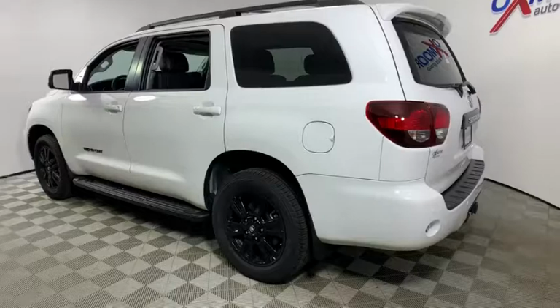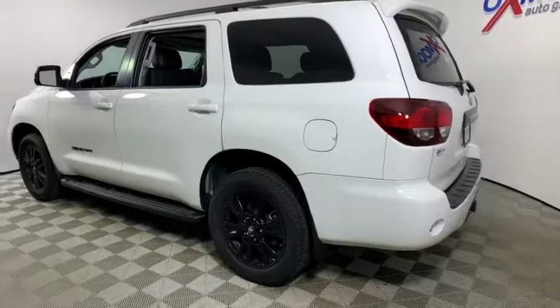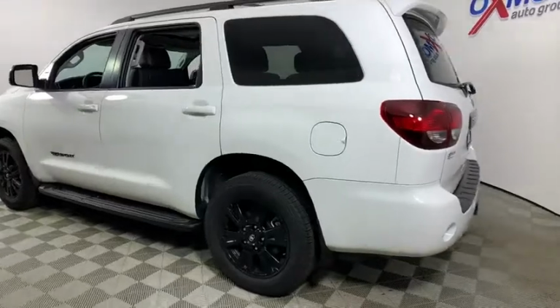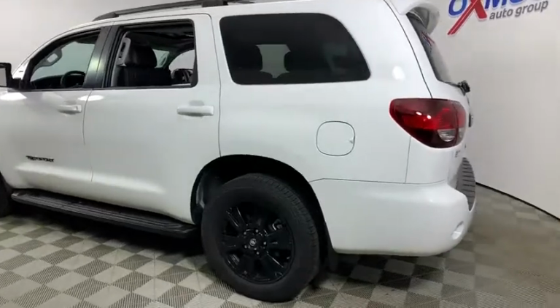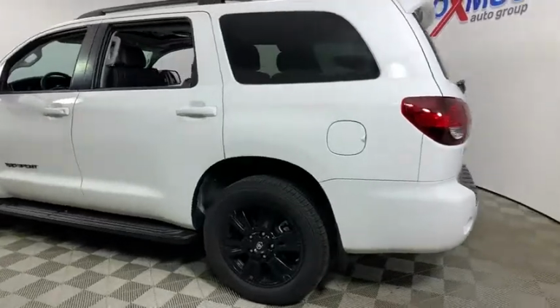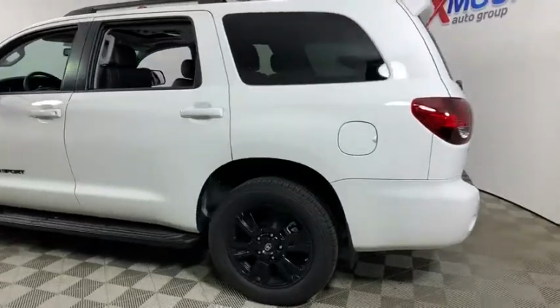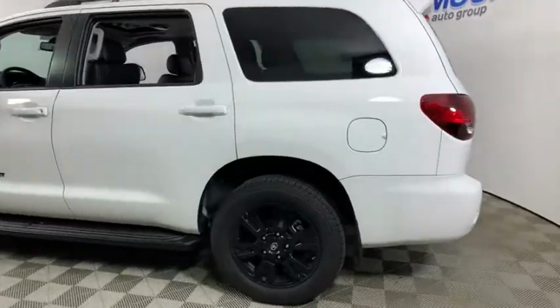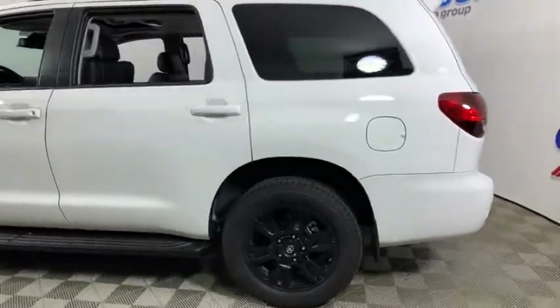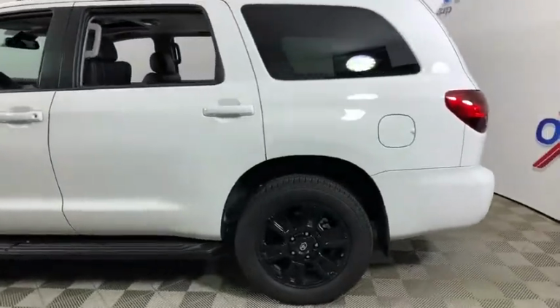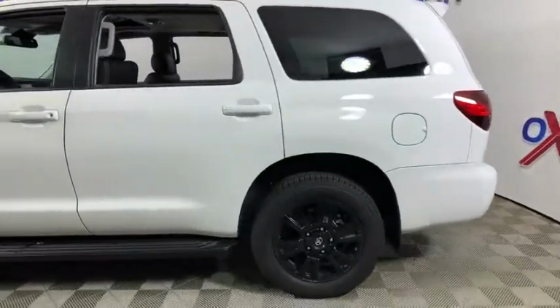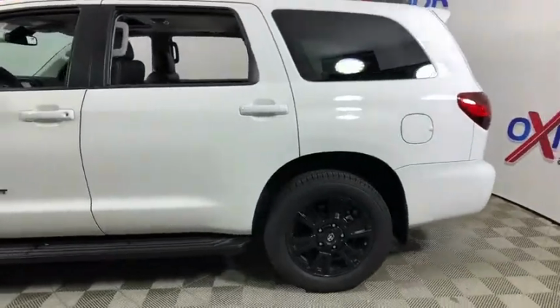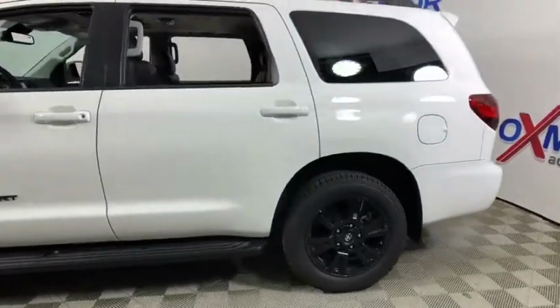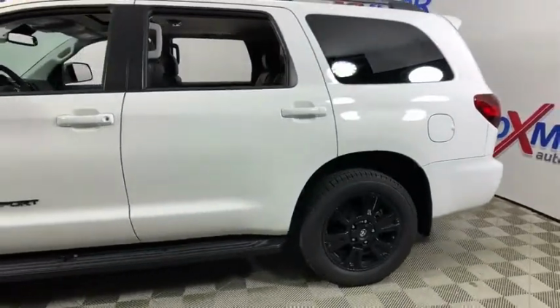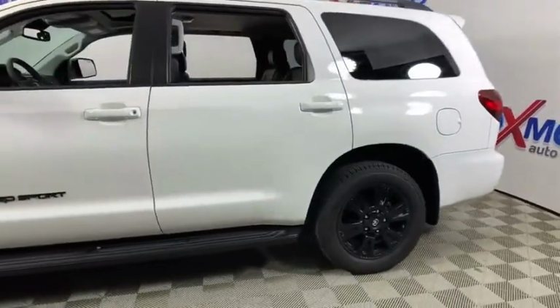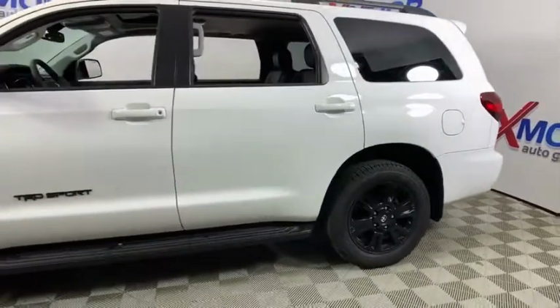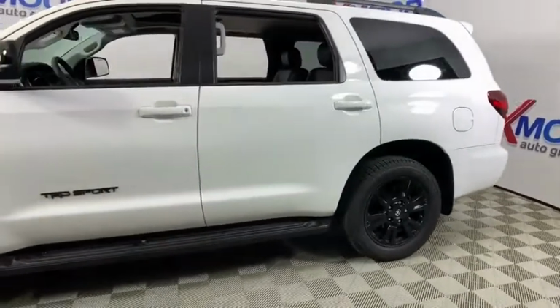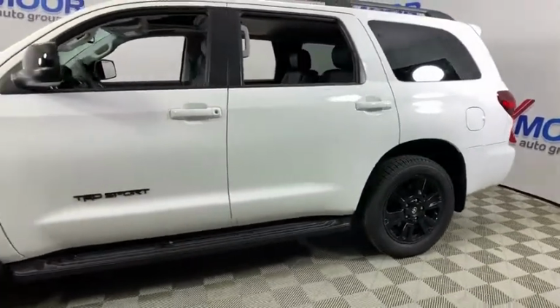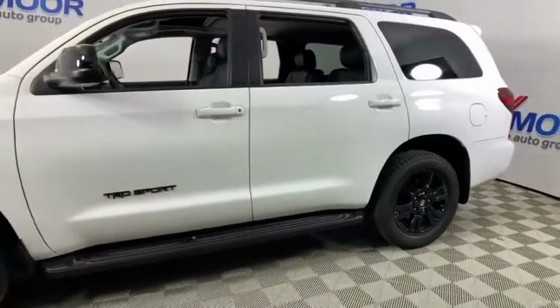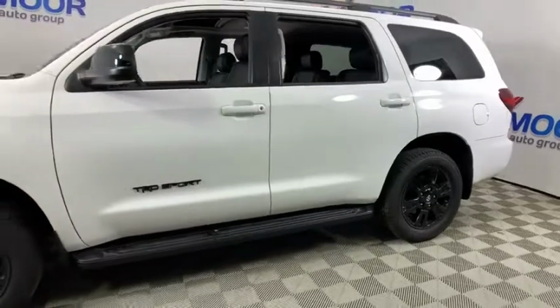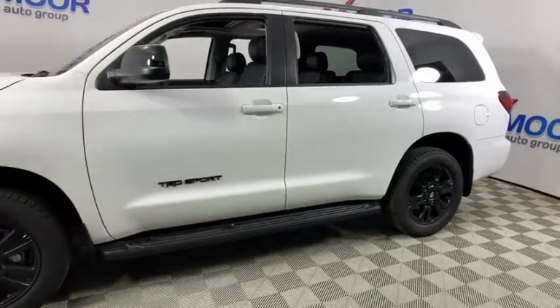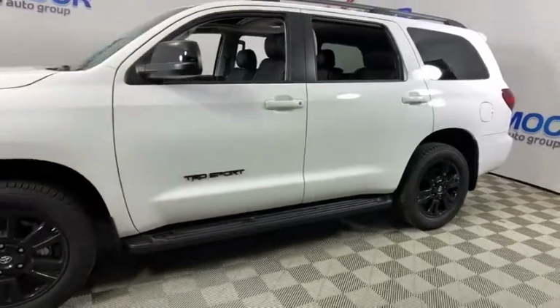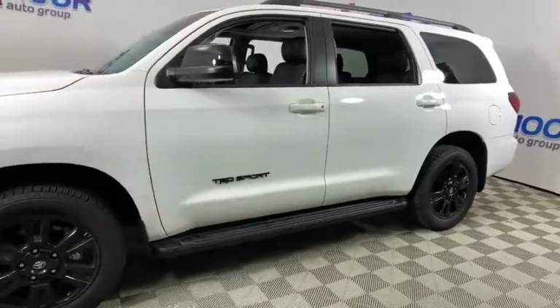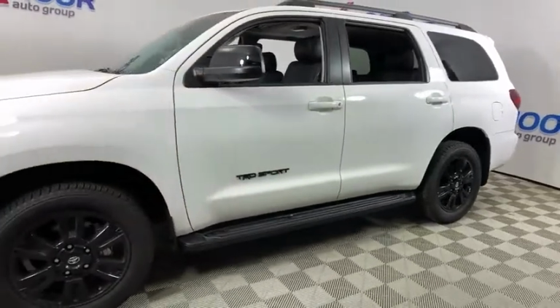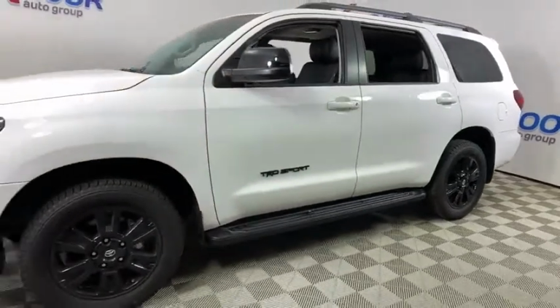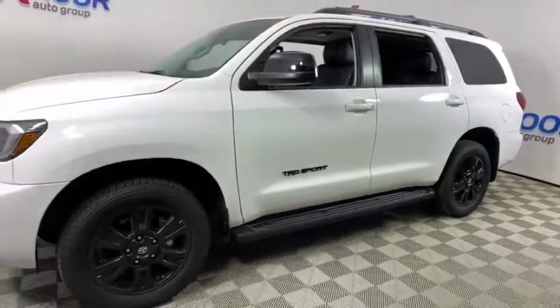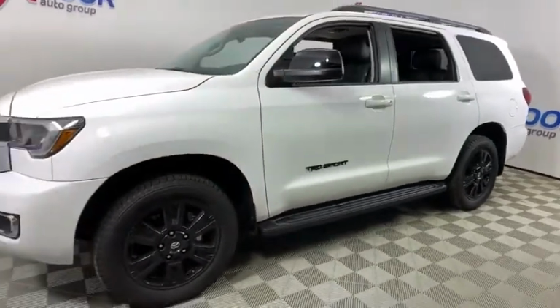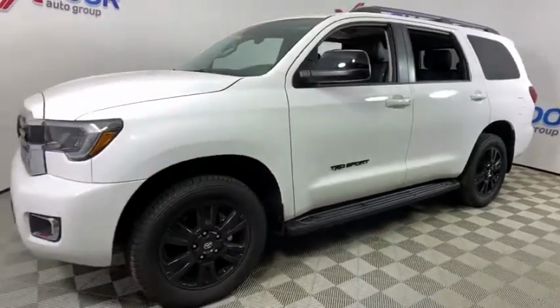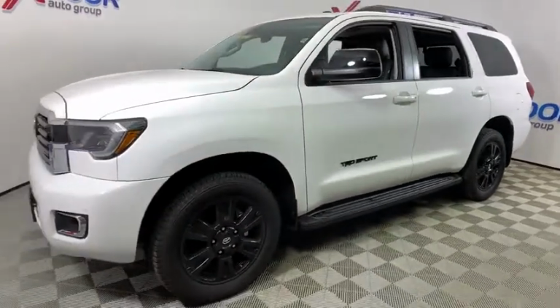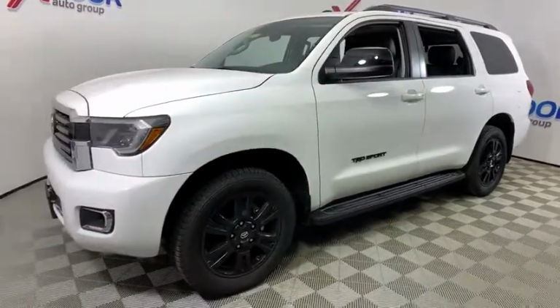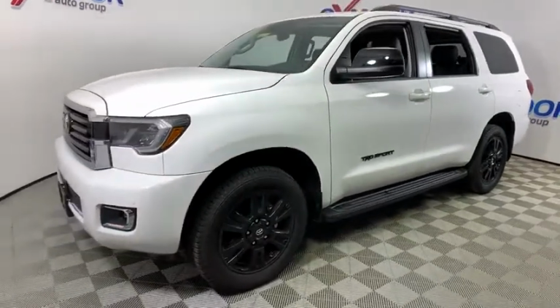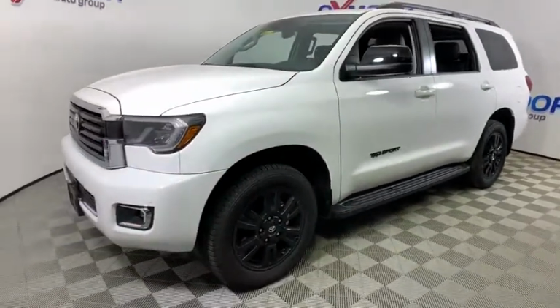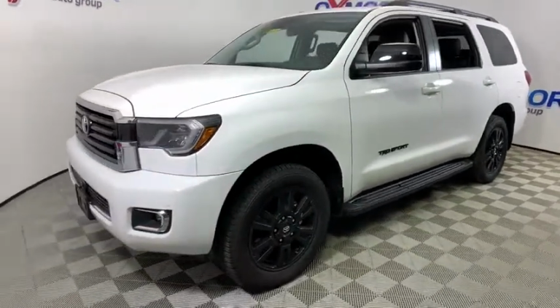You are going to love the 2019 Toyota Sequoia. Sequoia is perfect for any adventure, offering spacious comfort and style for up to eight passengers.